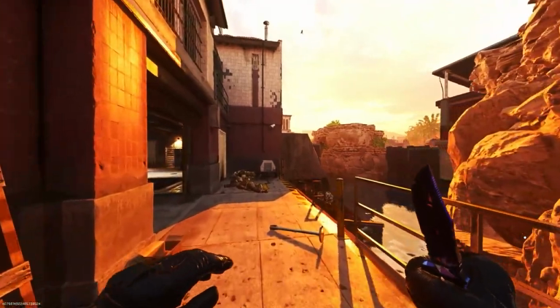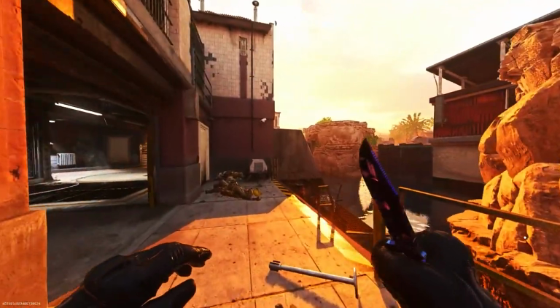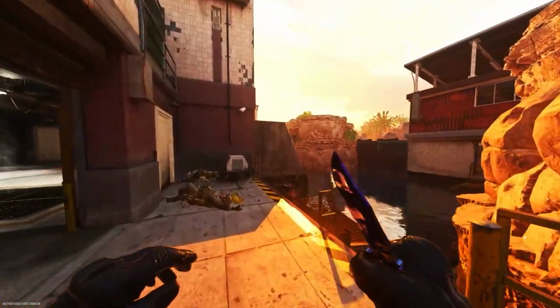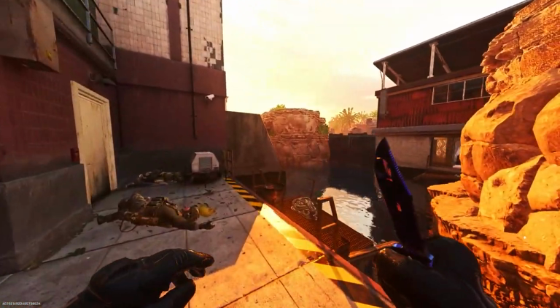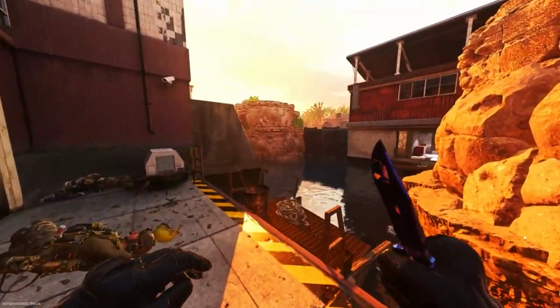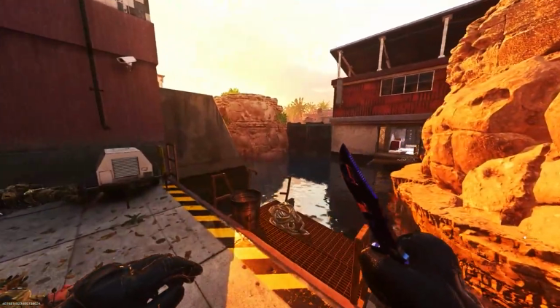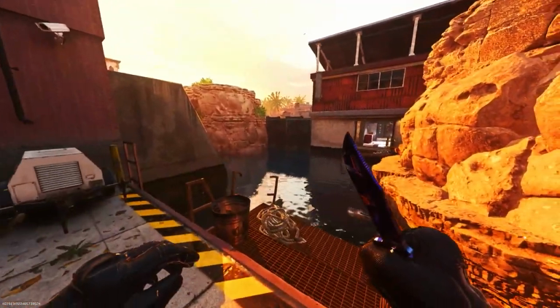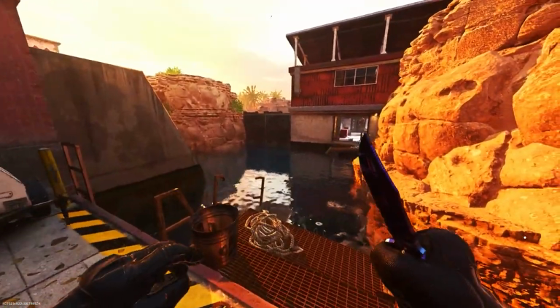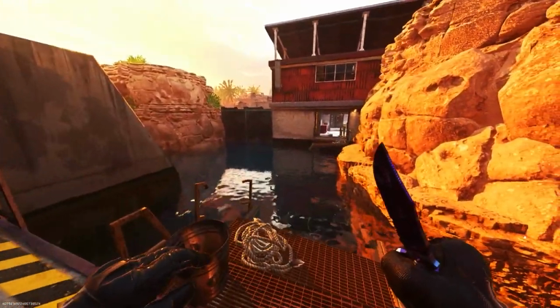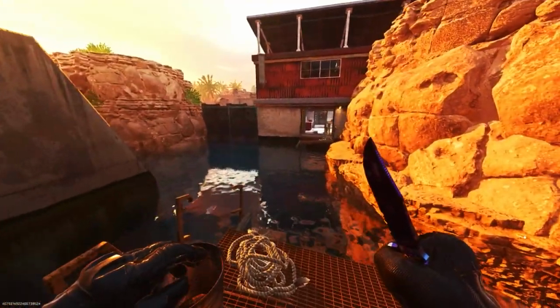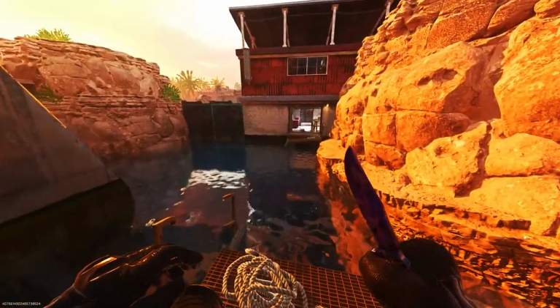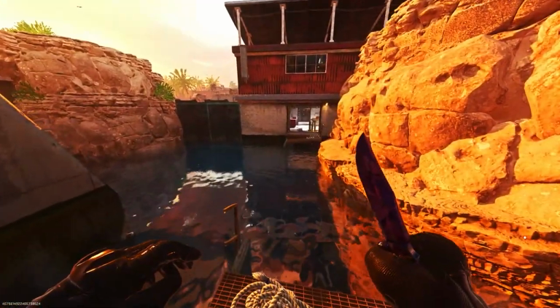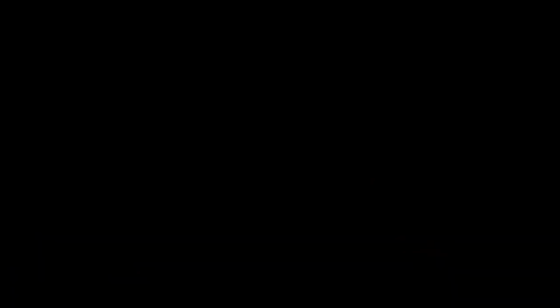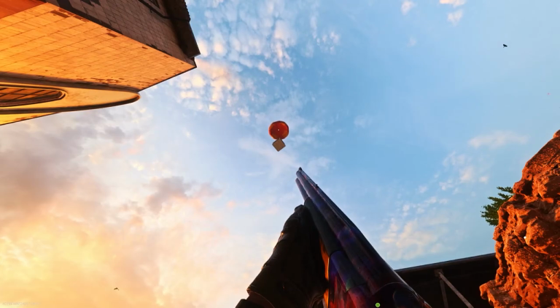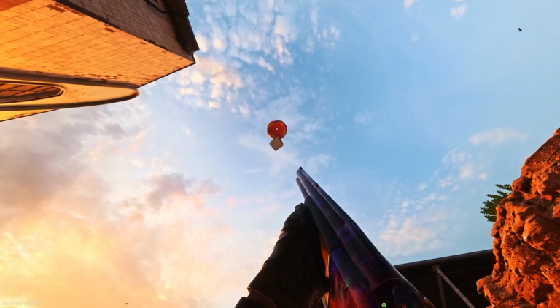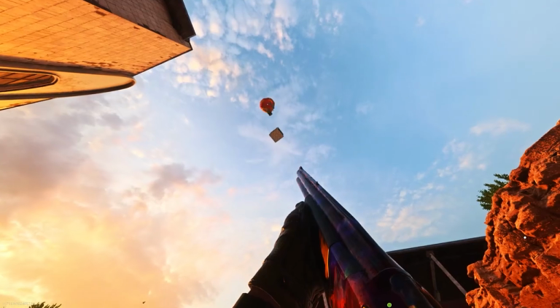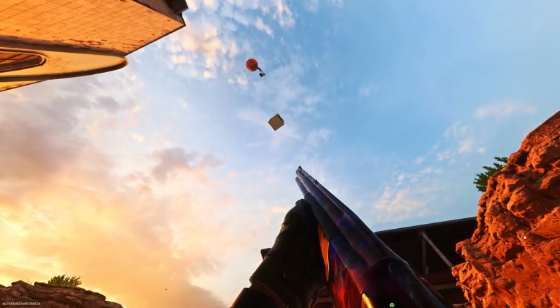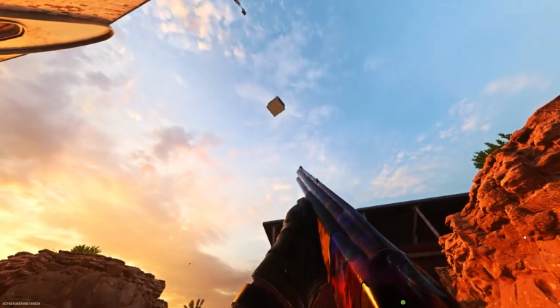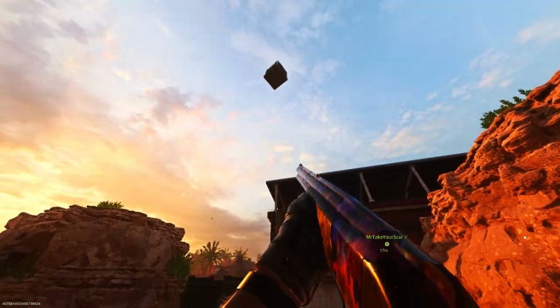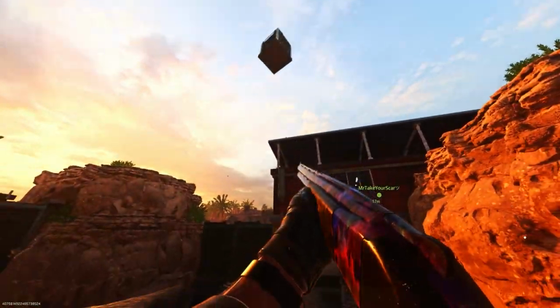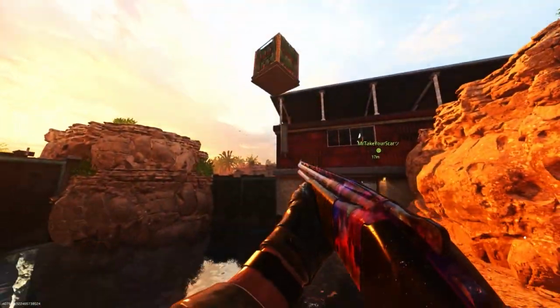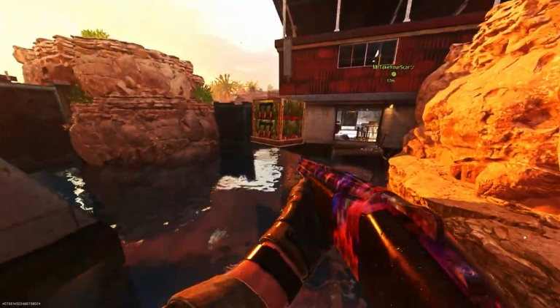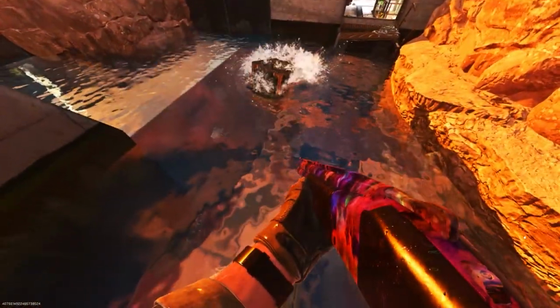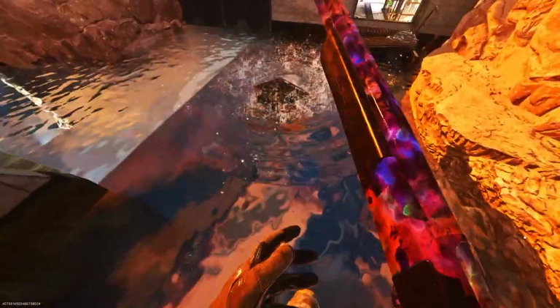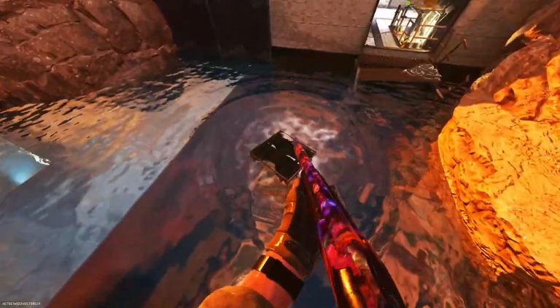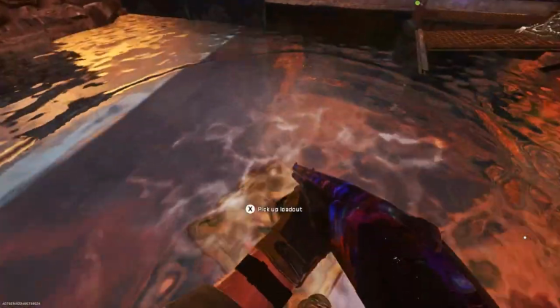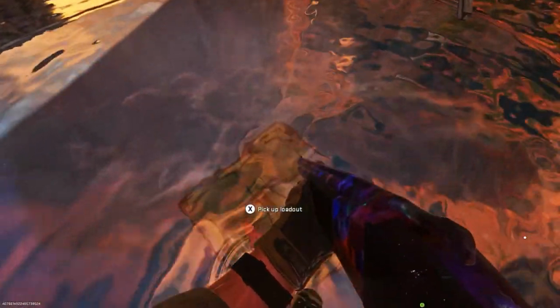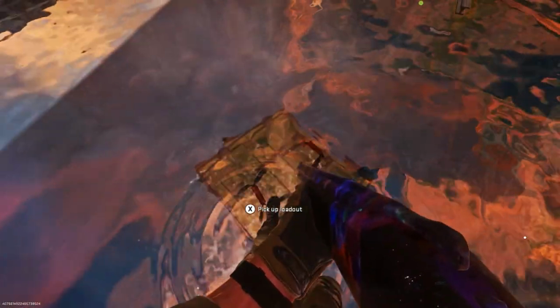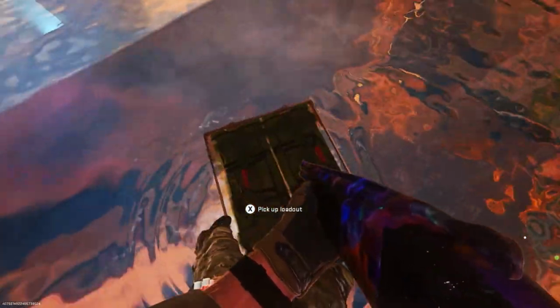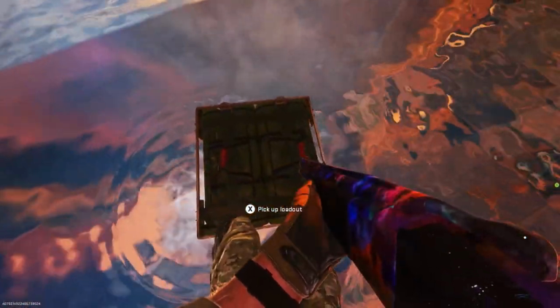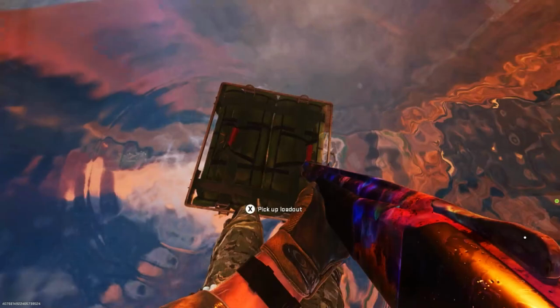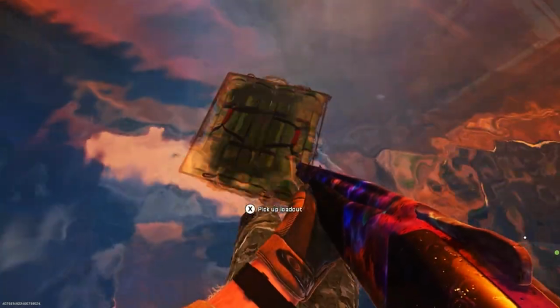What you want to do is make your way to any water on this map, then place down a care package or a loadout drop, and have any shotgun ready.